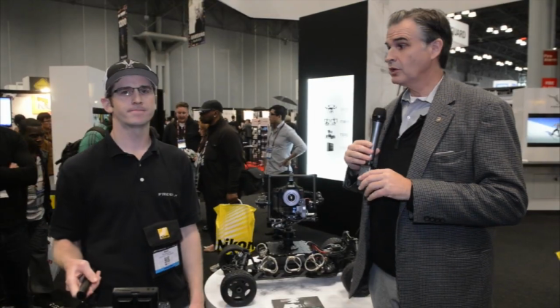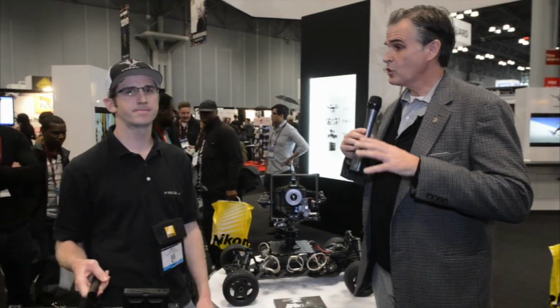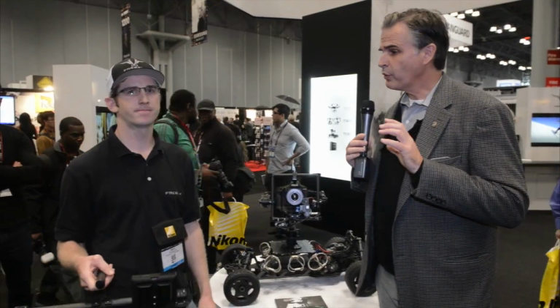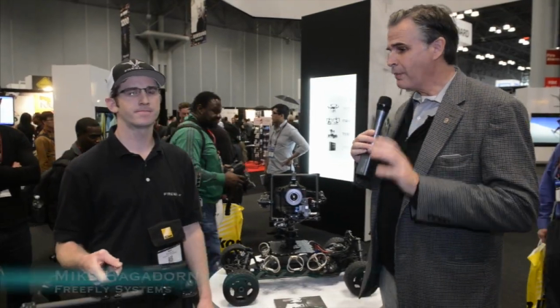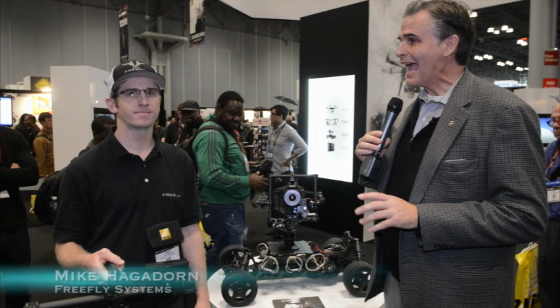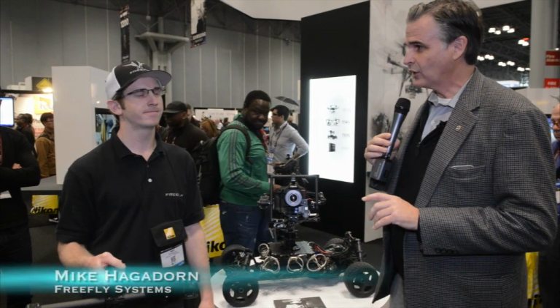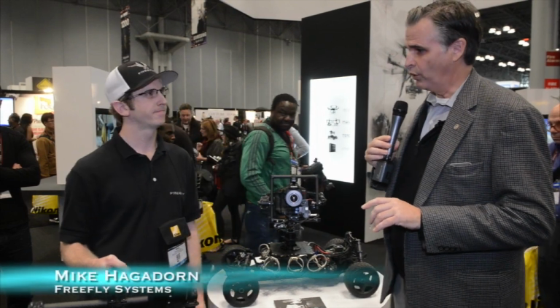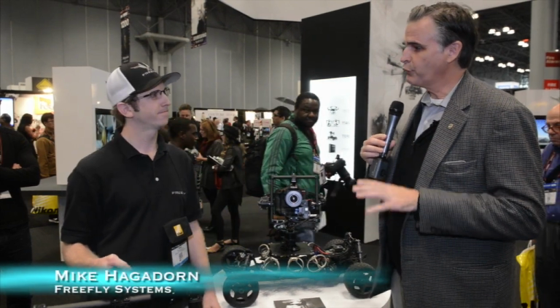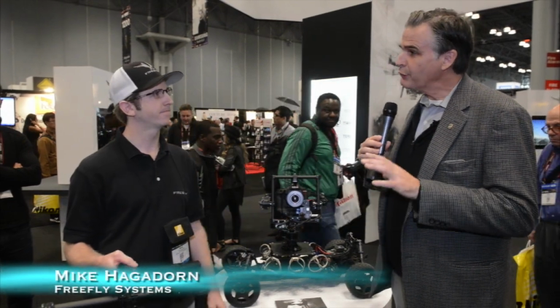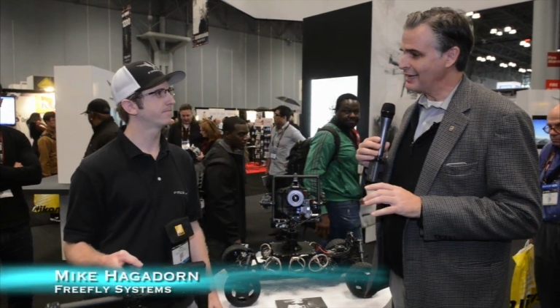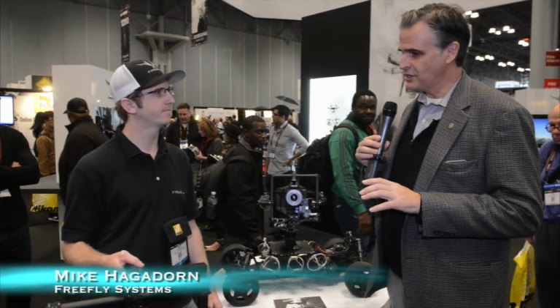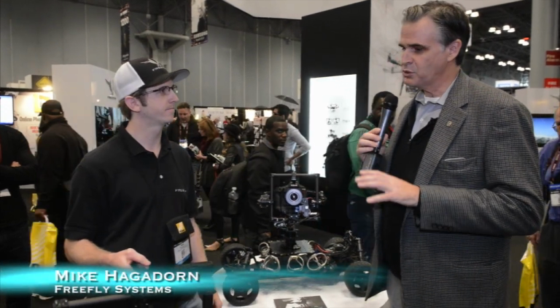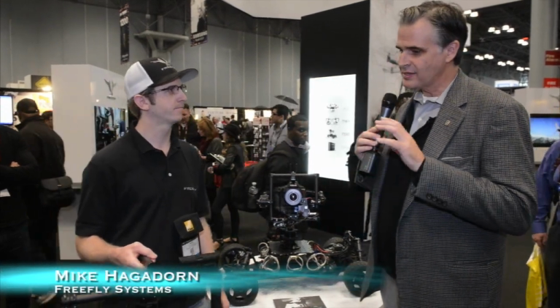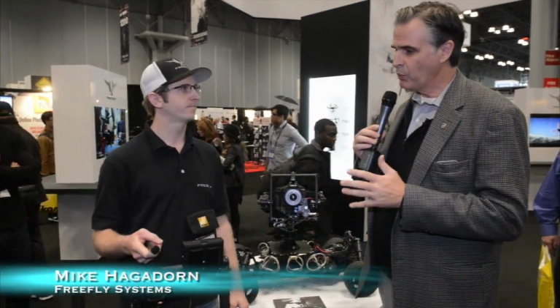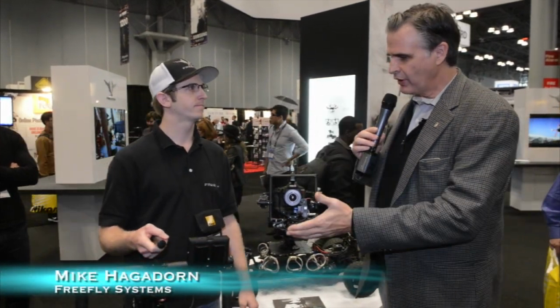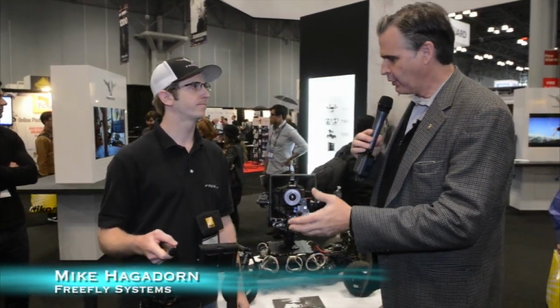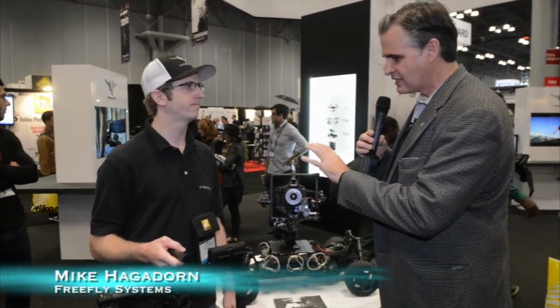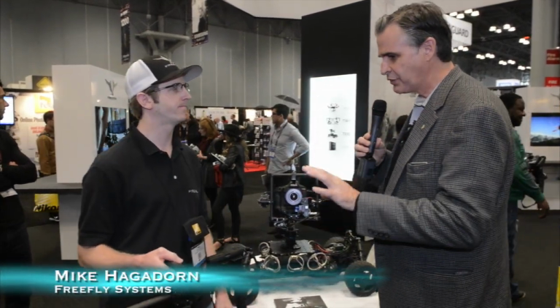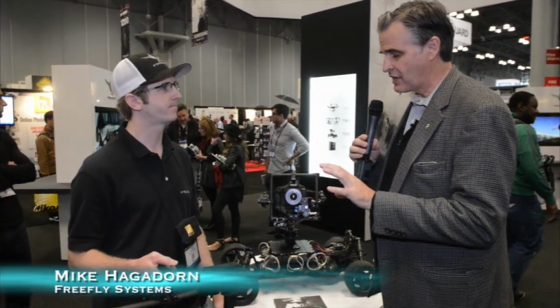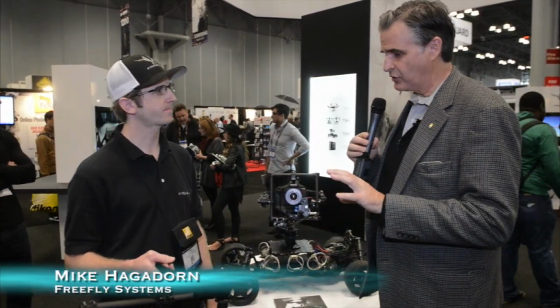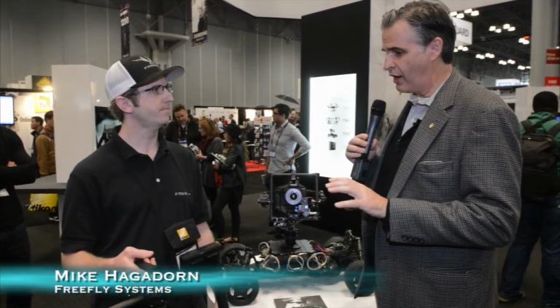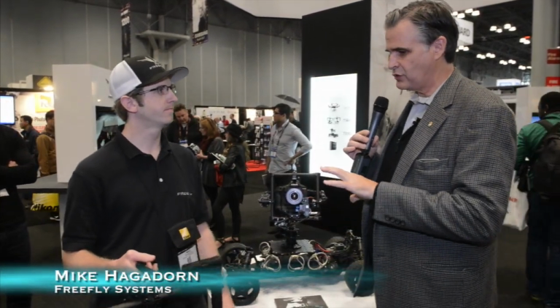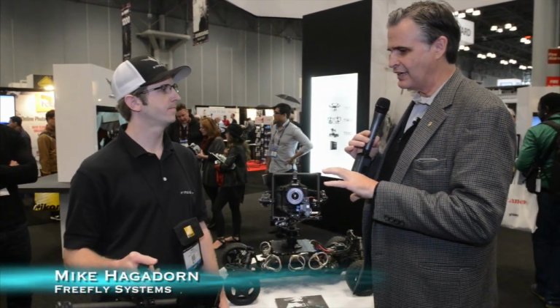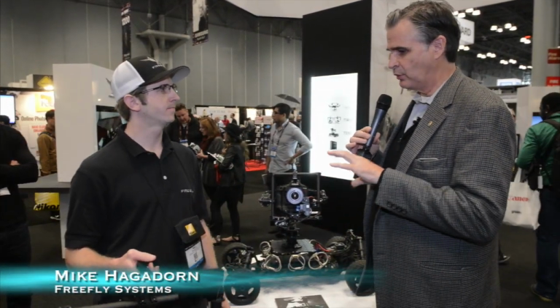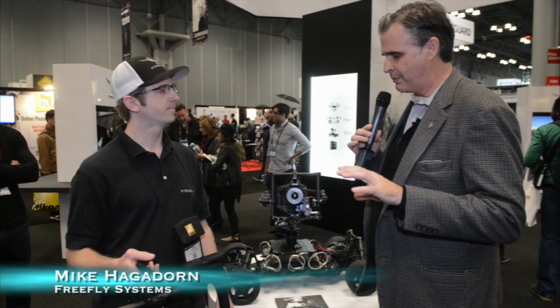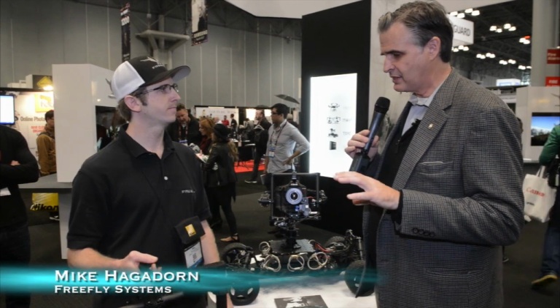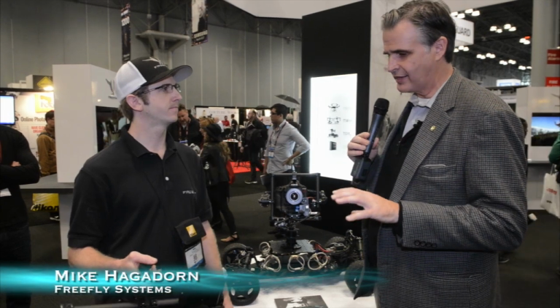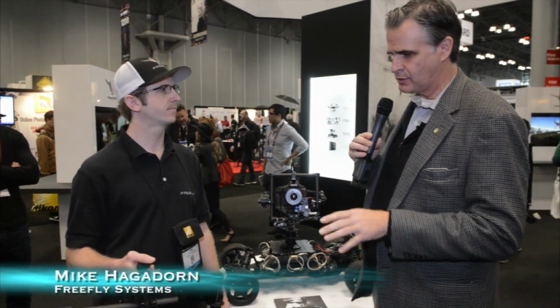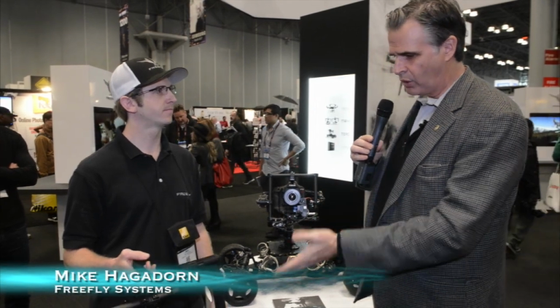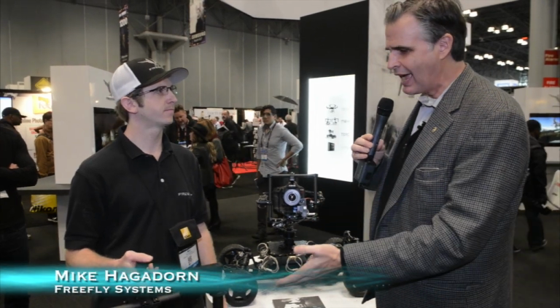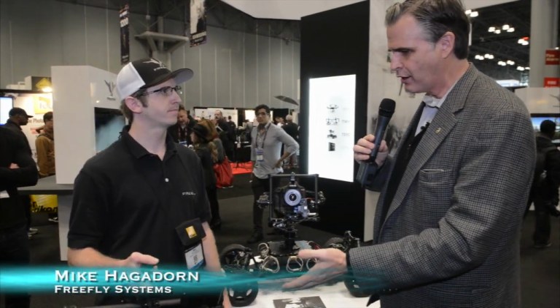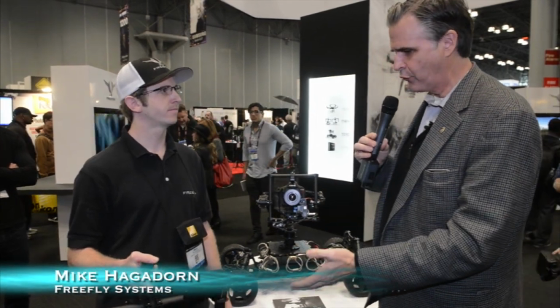We're here with Mike Hagedorn from FreeFly Systems. Mike, tell me, what do you got here? We've got several things I want to show off because you've got some really amazing technology — but what do we got here first?